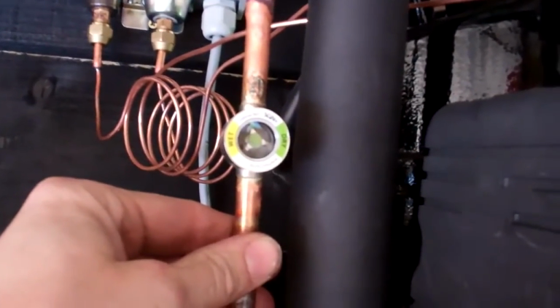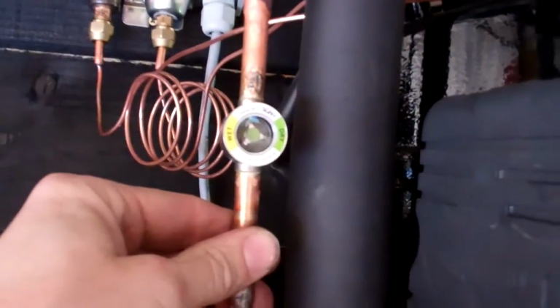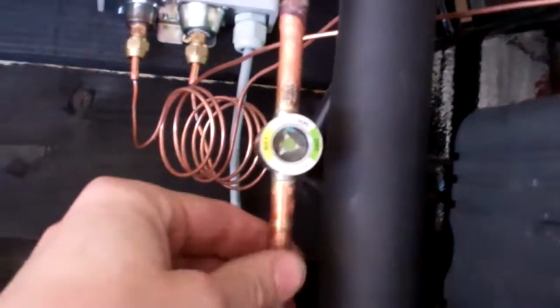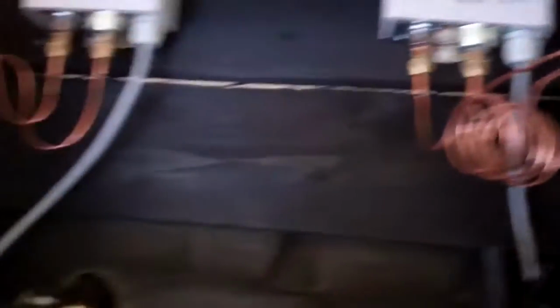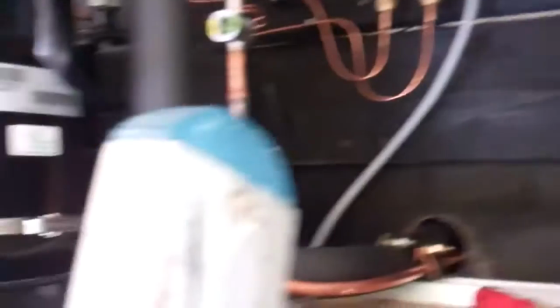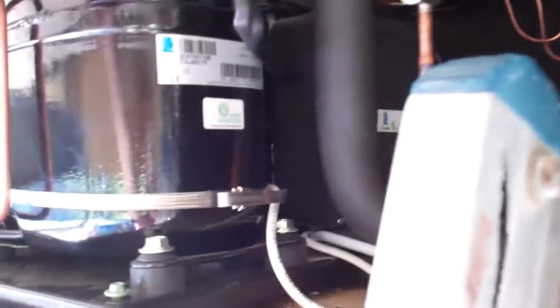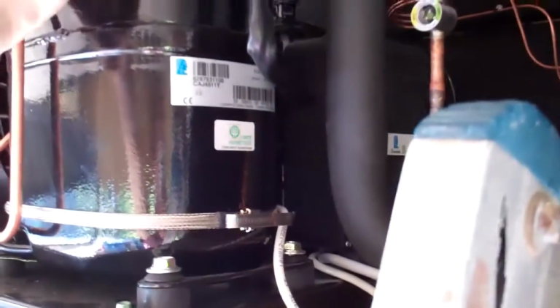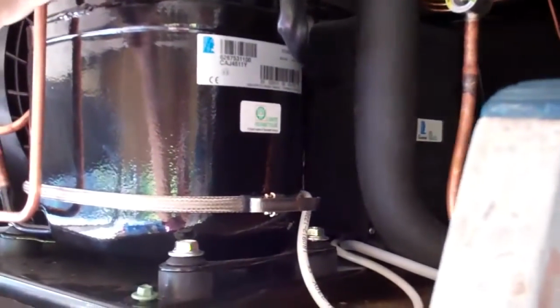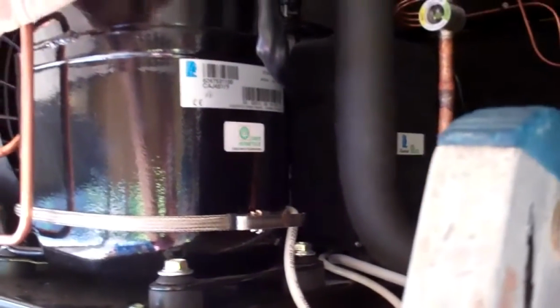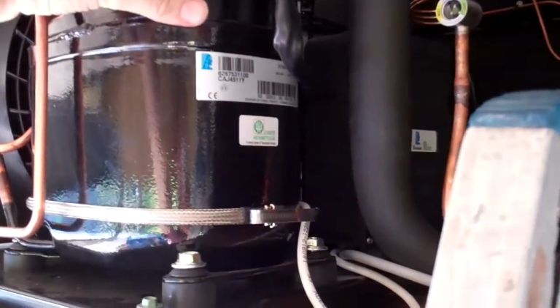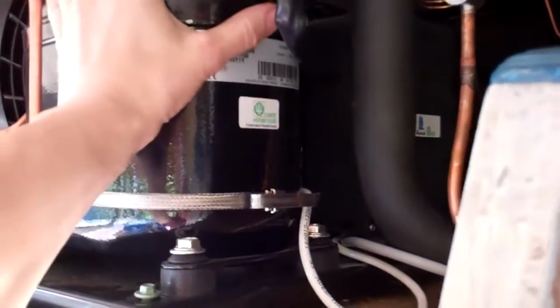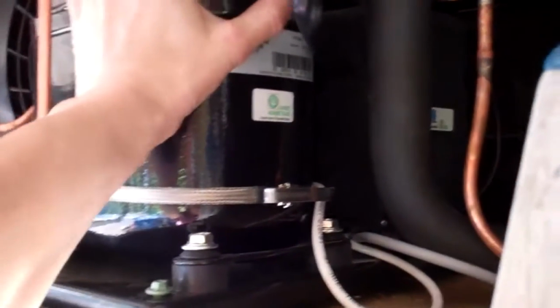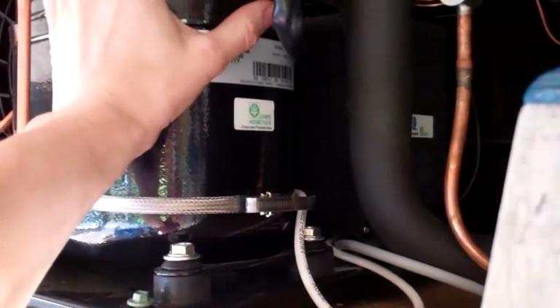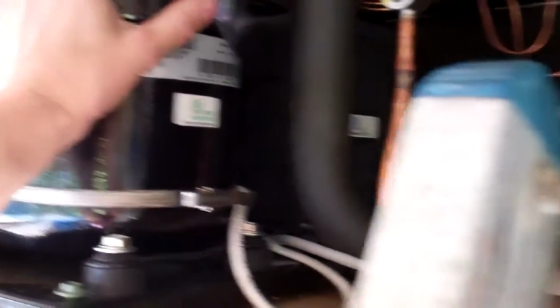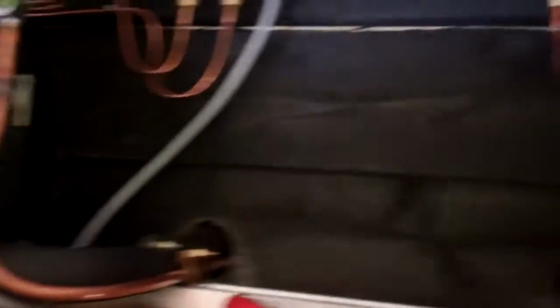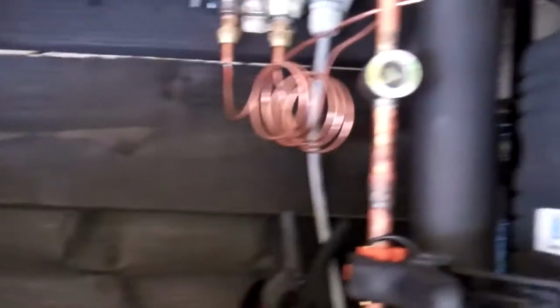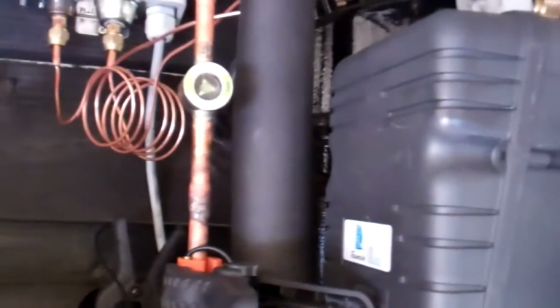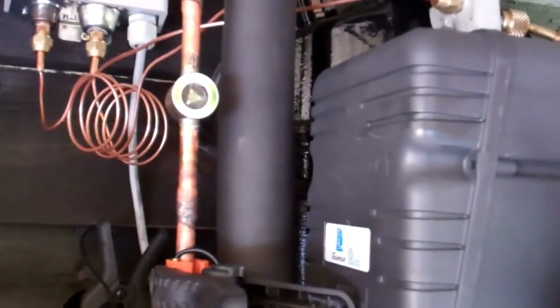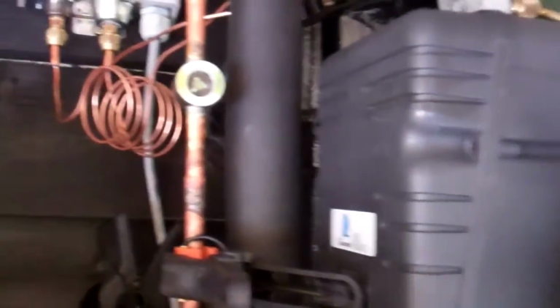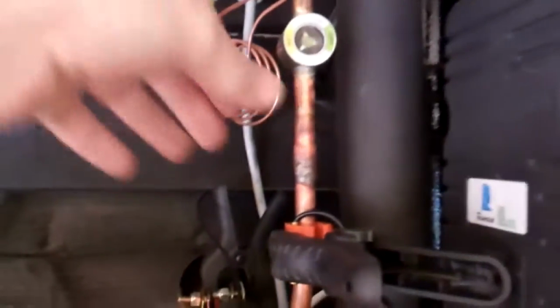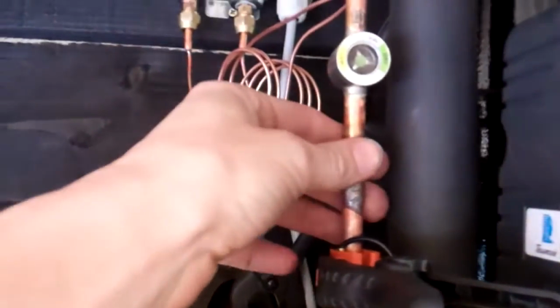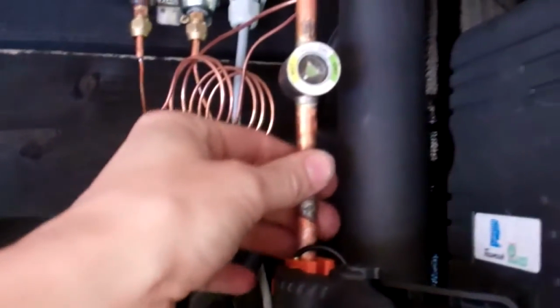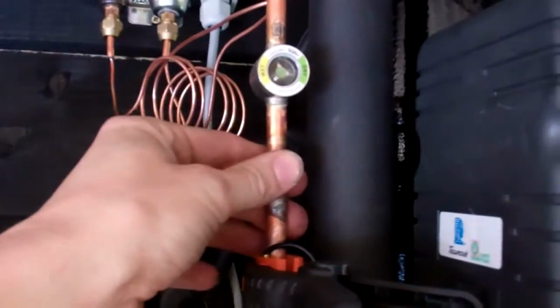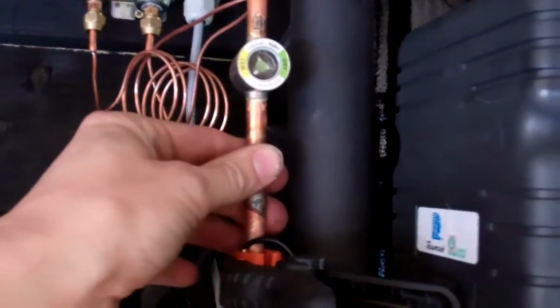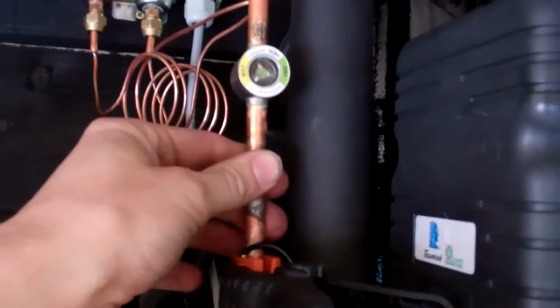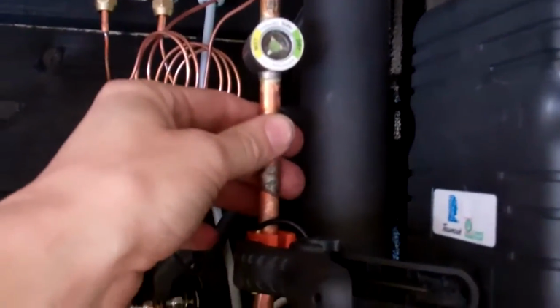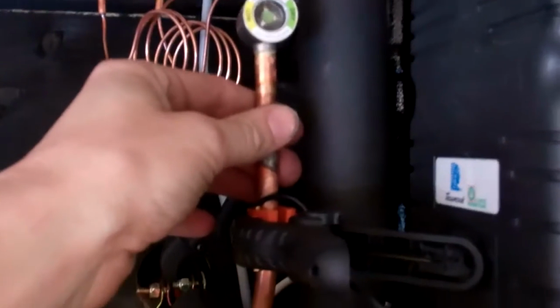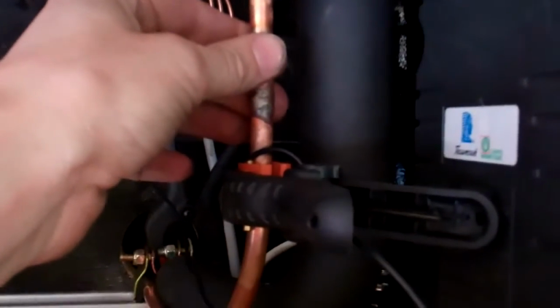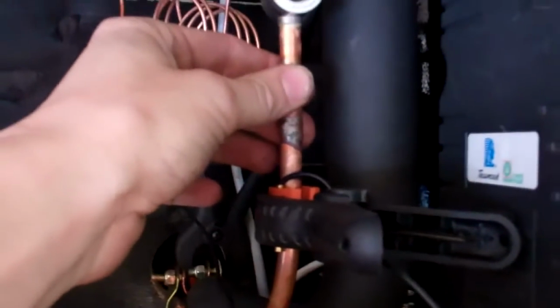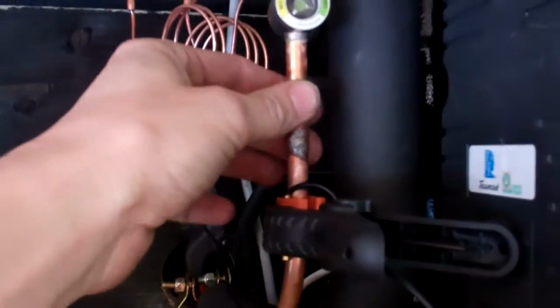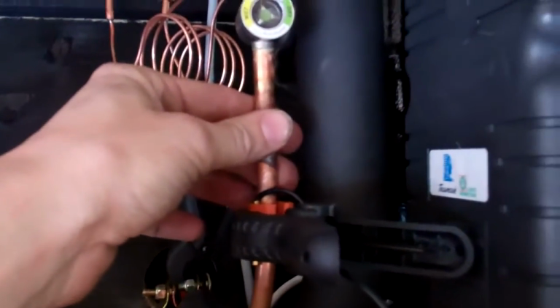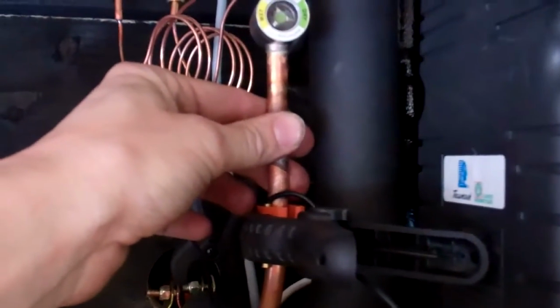1.8 kilos — we've got 2.2 in this one, so slightly longer pipe and it's a bigger evaporator. It's still keep bubbling, so probably maybe 2 kilos in this one, maybe 2.2.